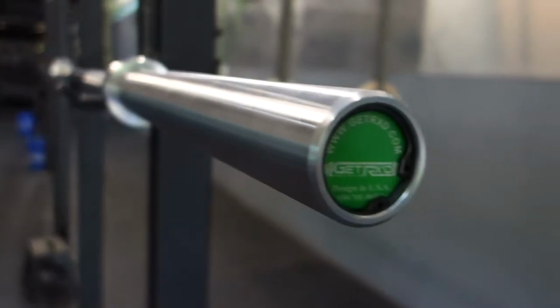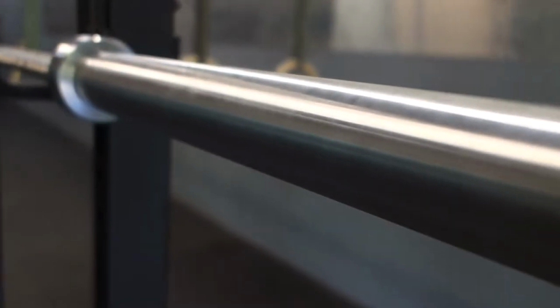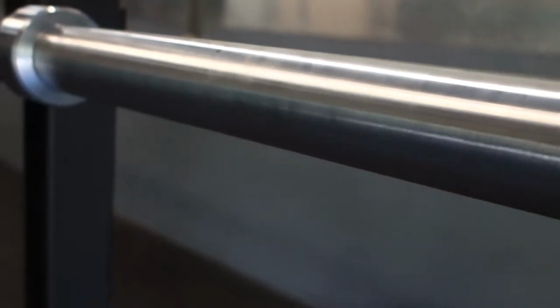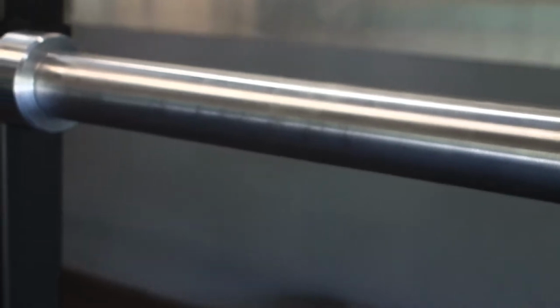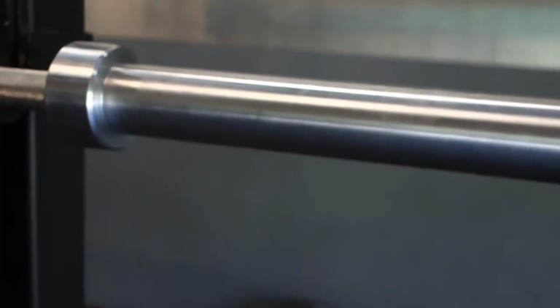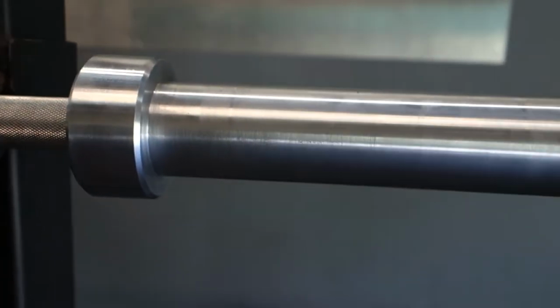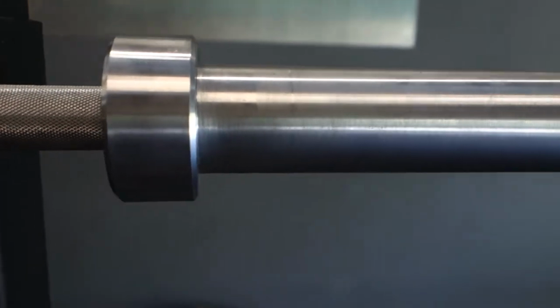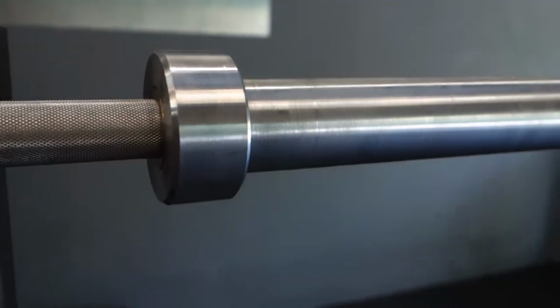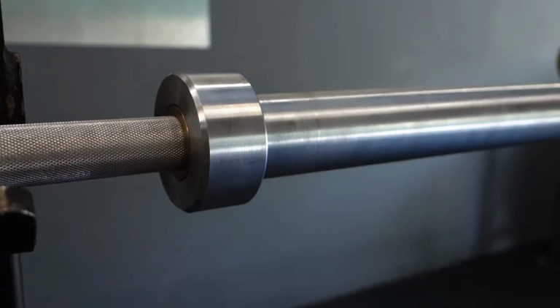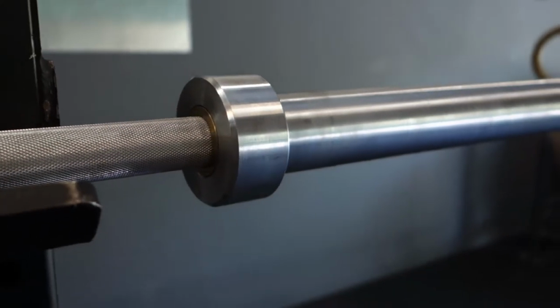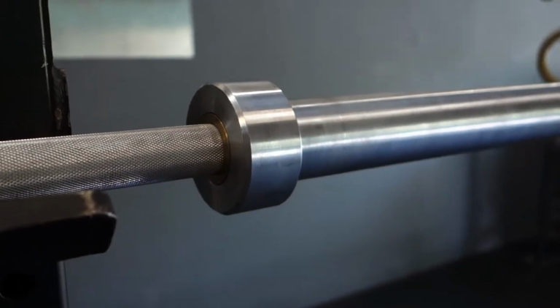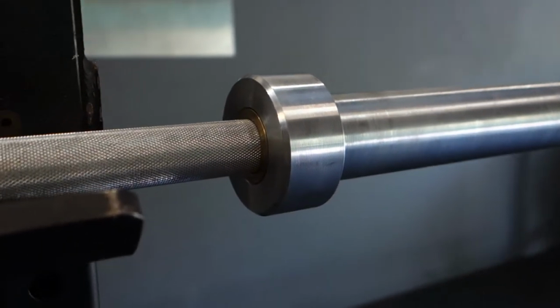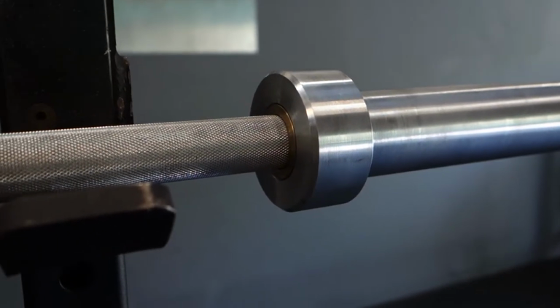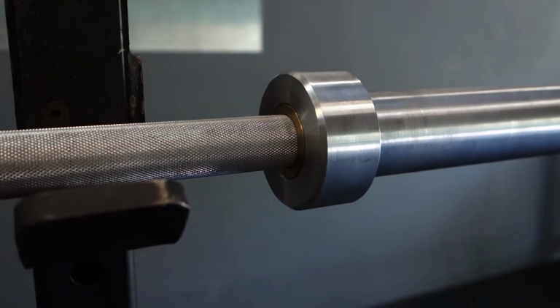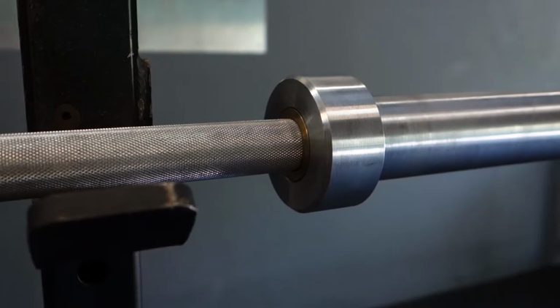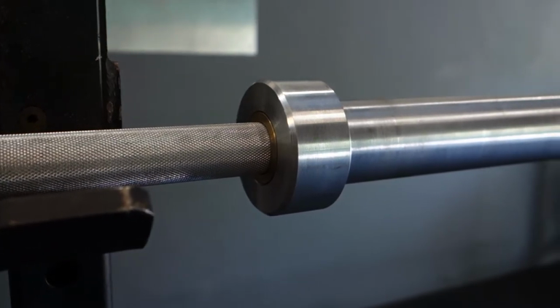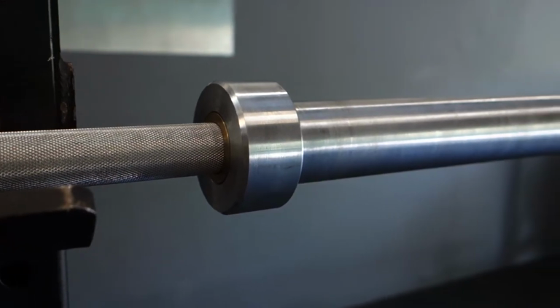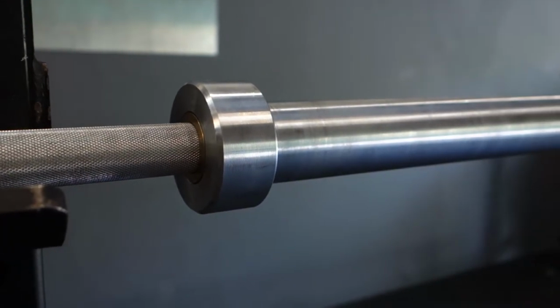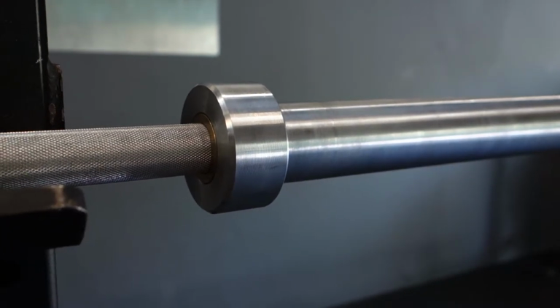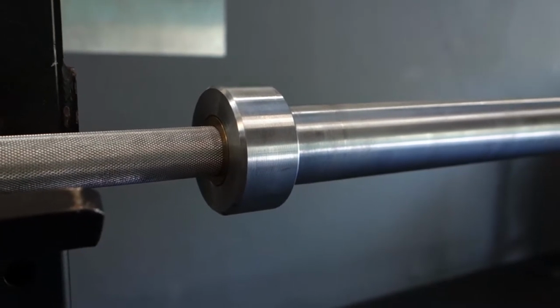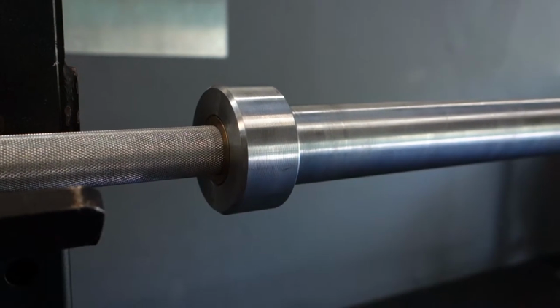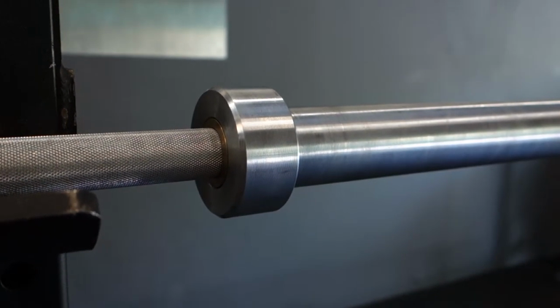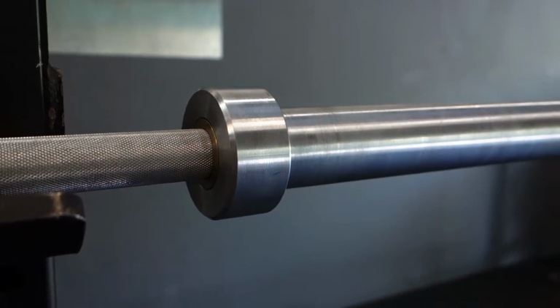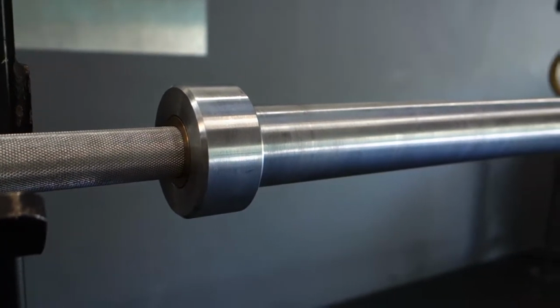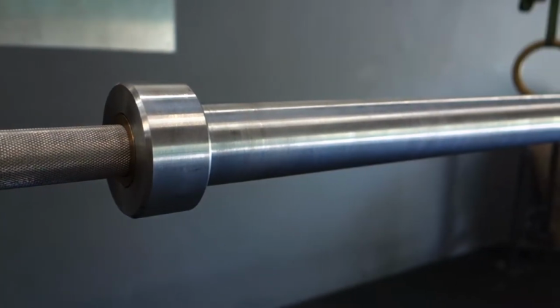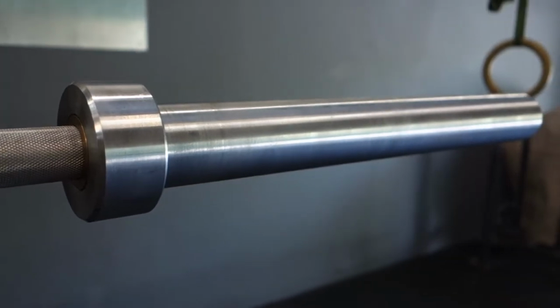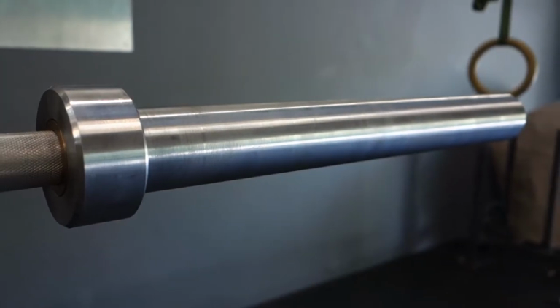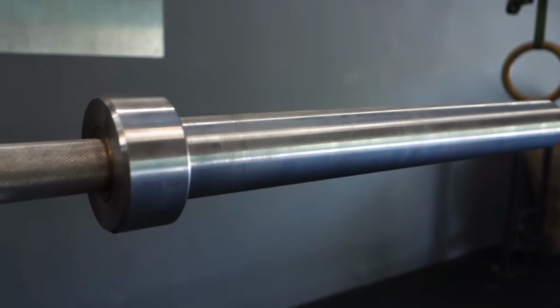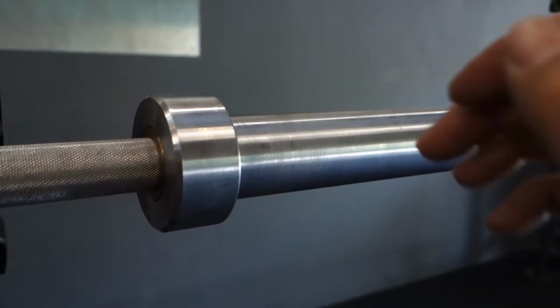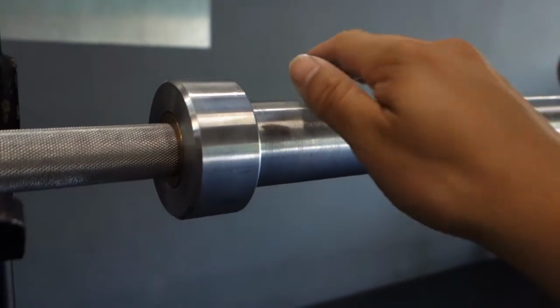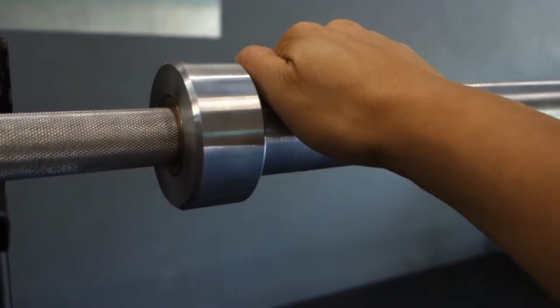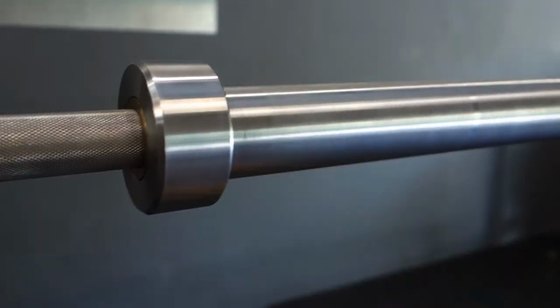This particular version is the 10-bearing hard chrome version, but it also comes in a black oxide bushing and a hard chrome bushing model. These sleeves have five needle bearings per sleeve.